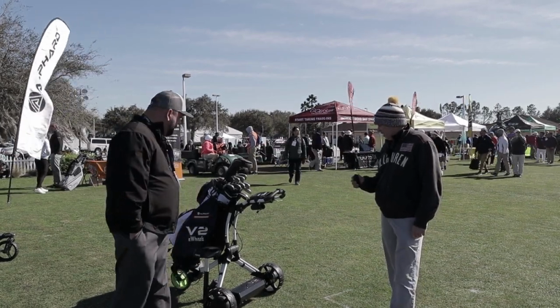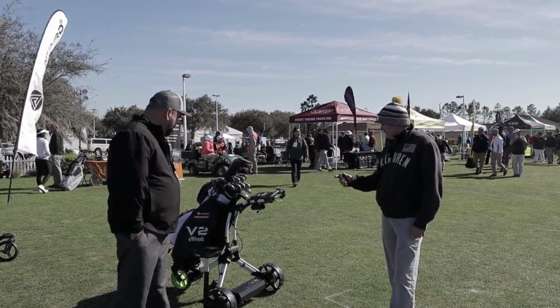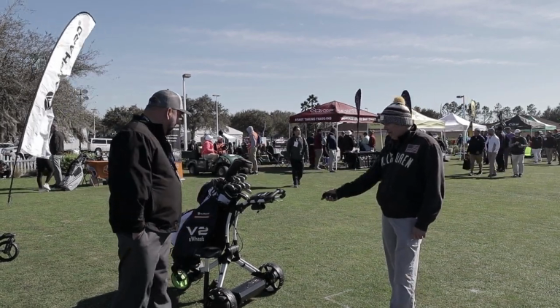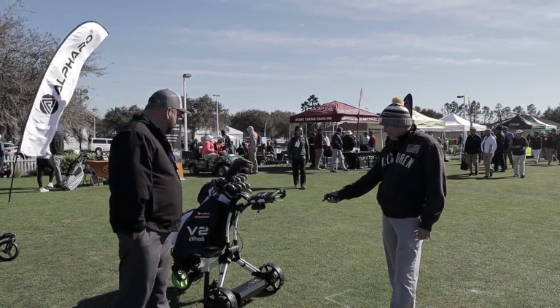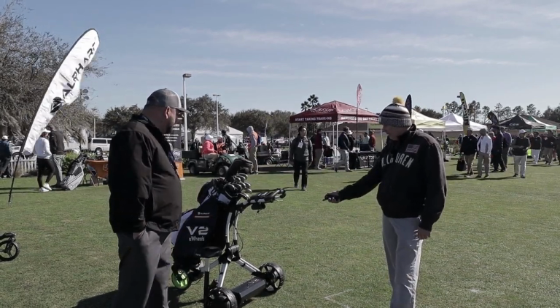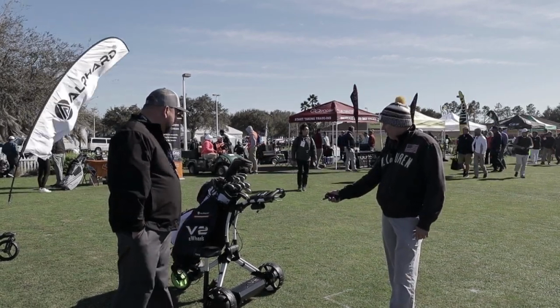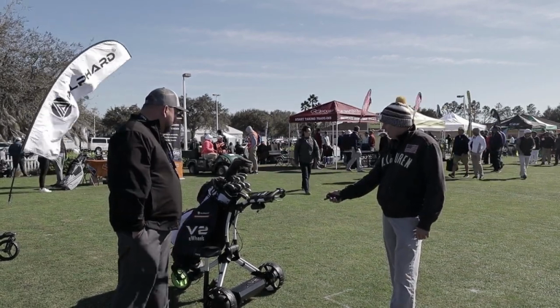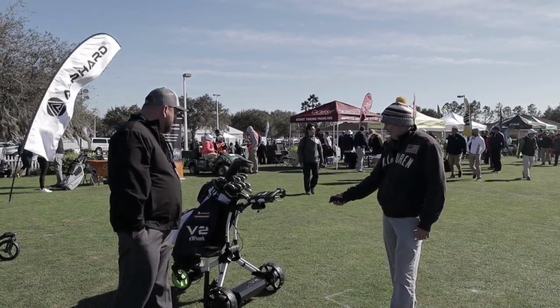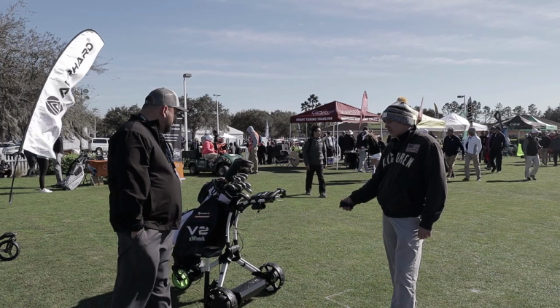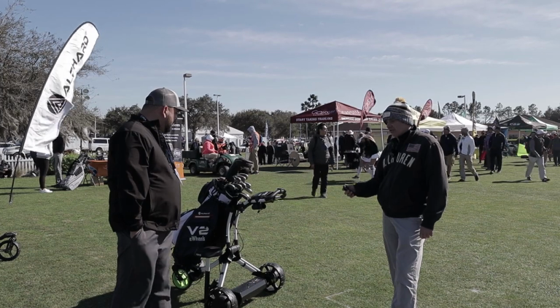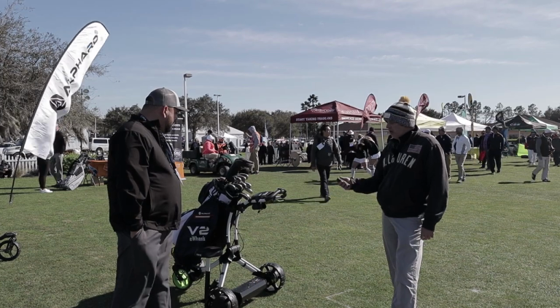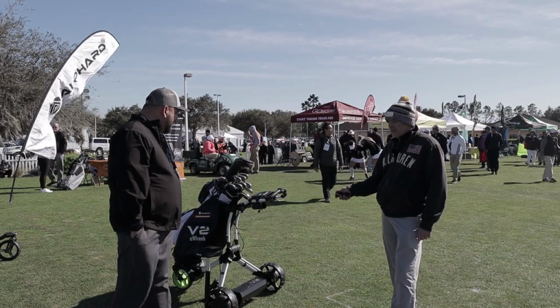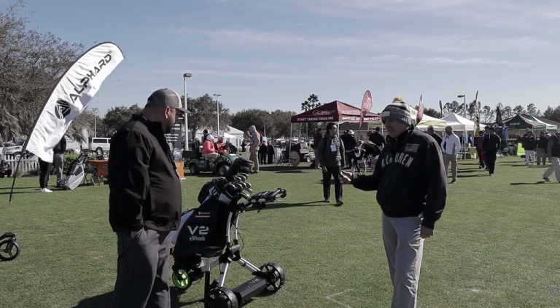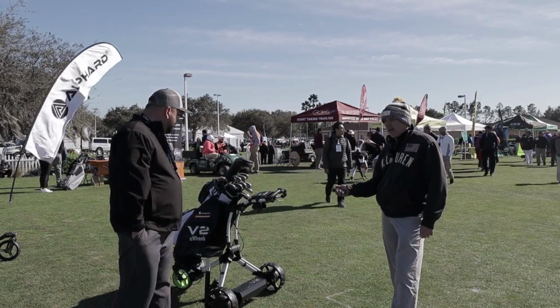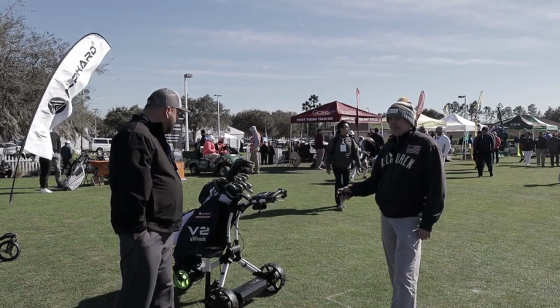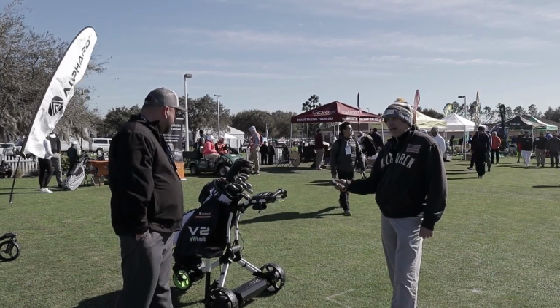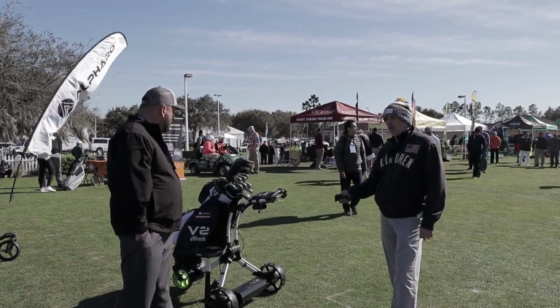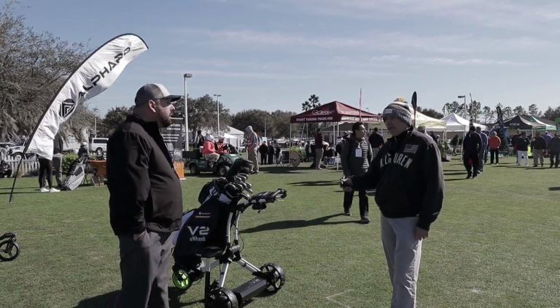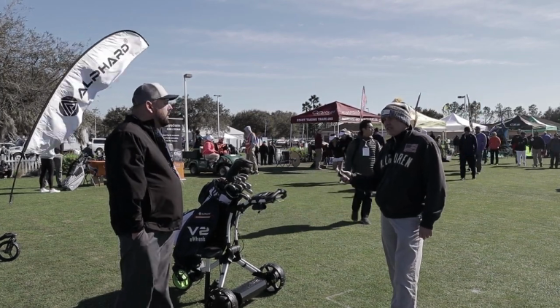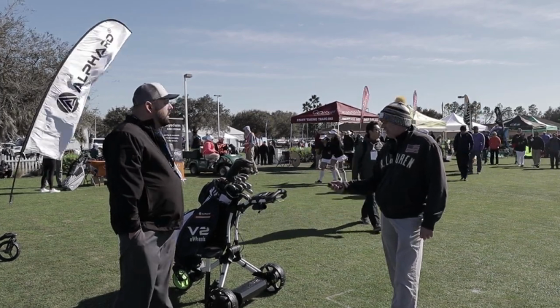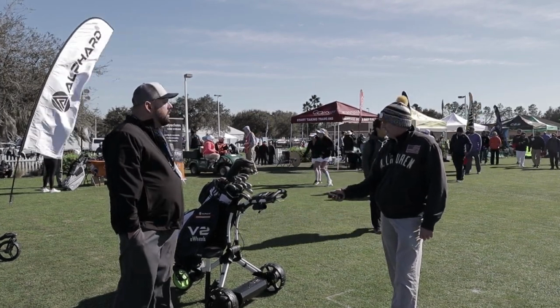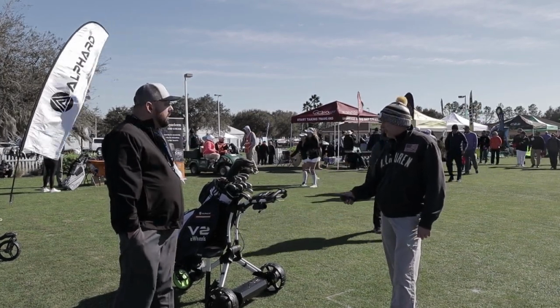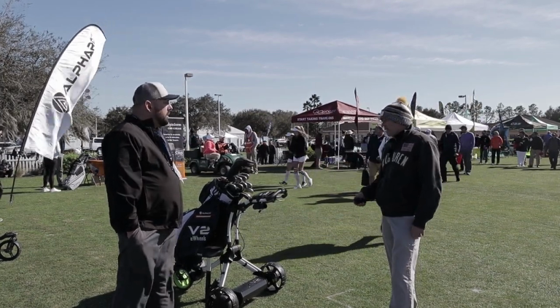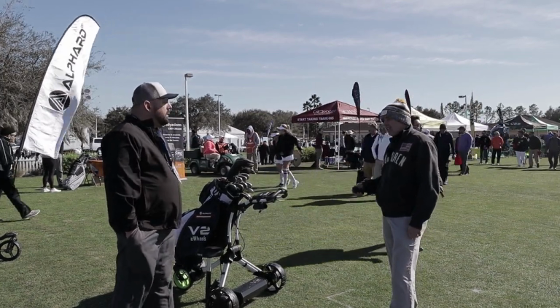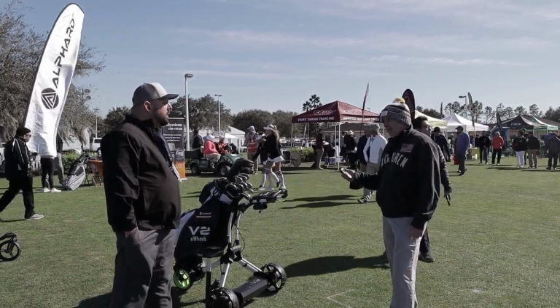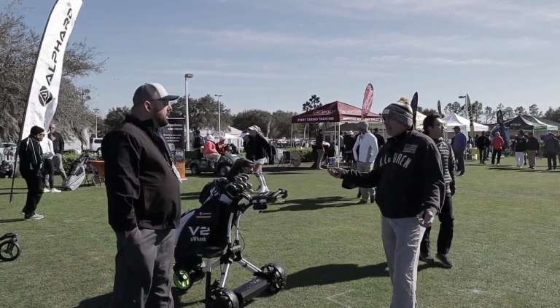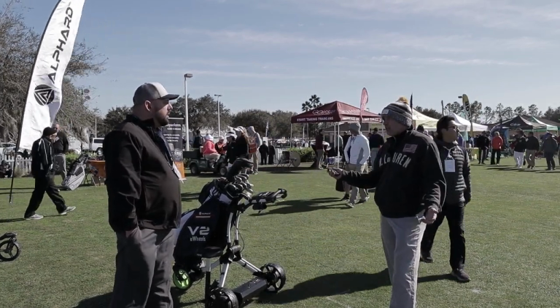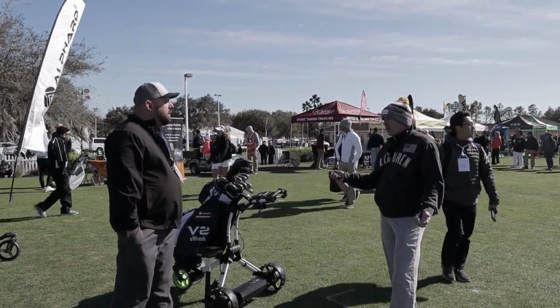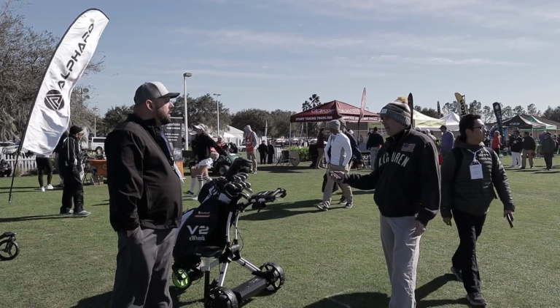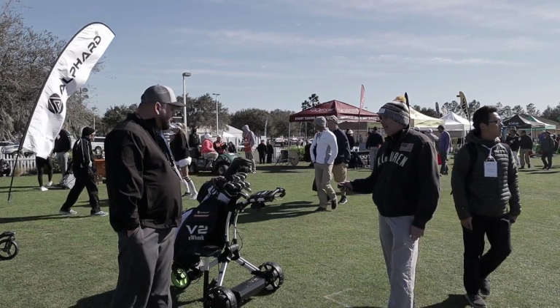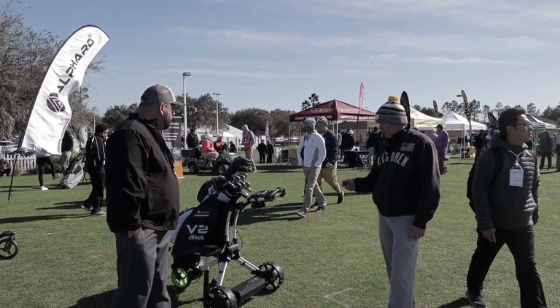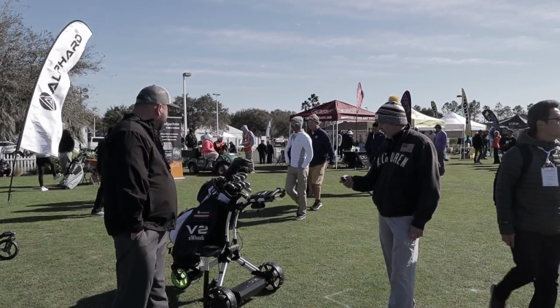This happens to be a Rovic. It'll do Rovic, Sun Mountain, Bag Boy, Click Gear — any major brand of push cart.